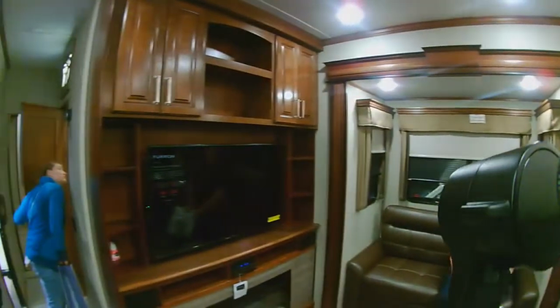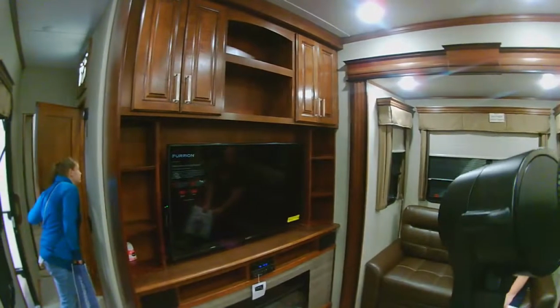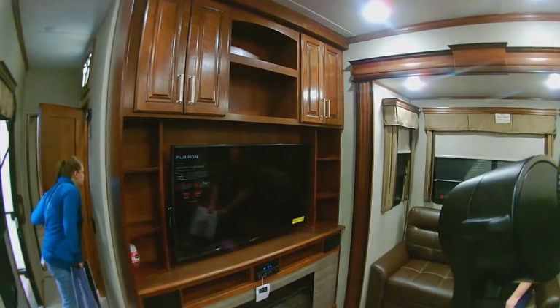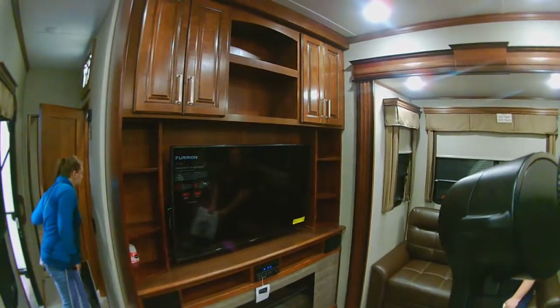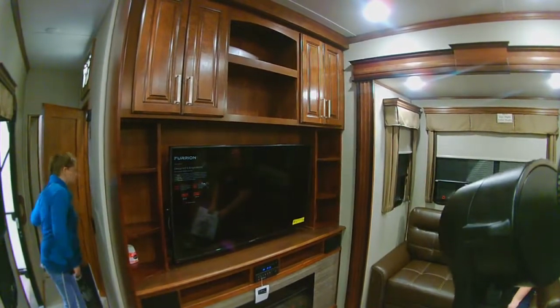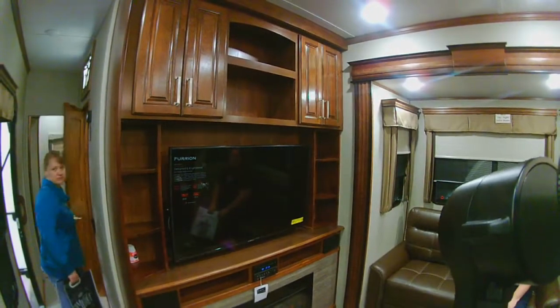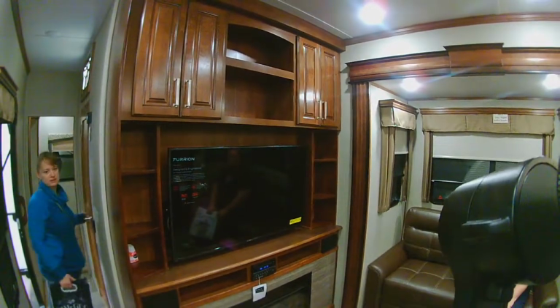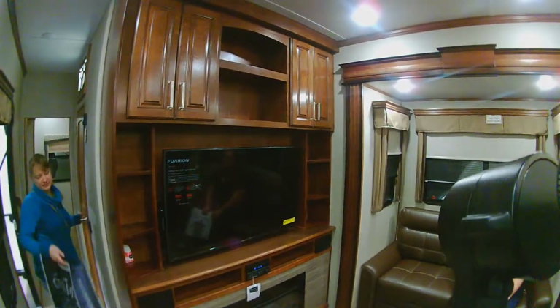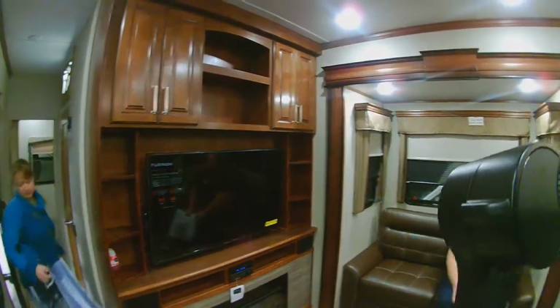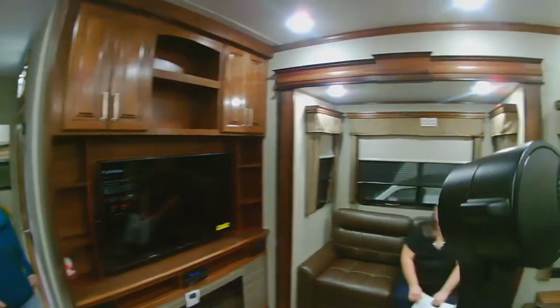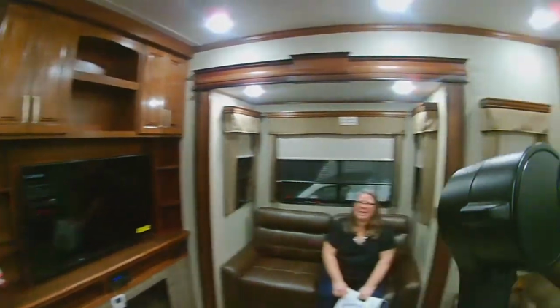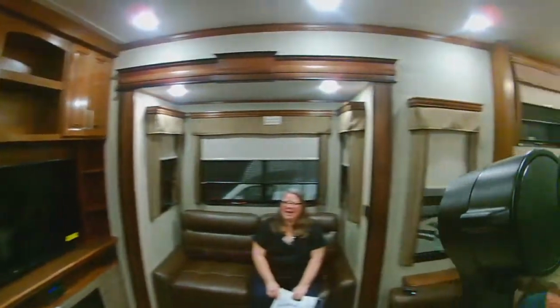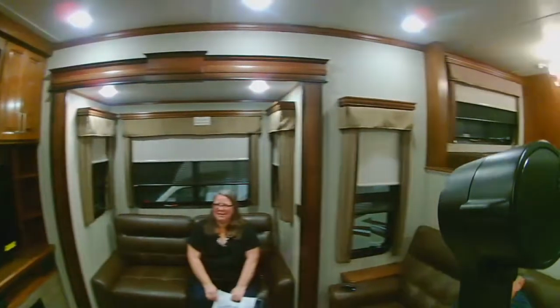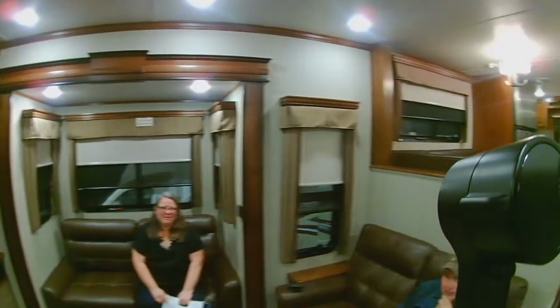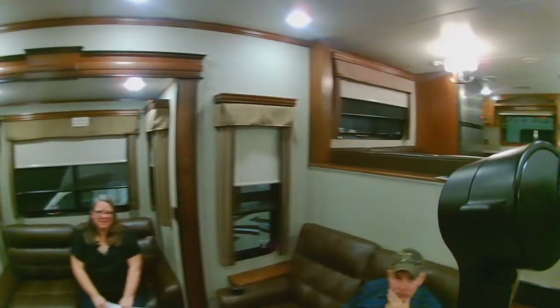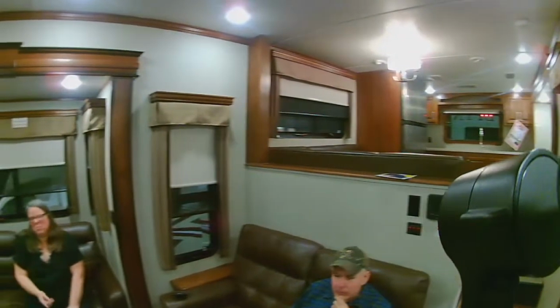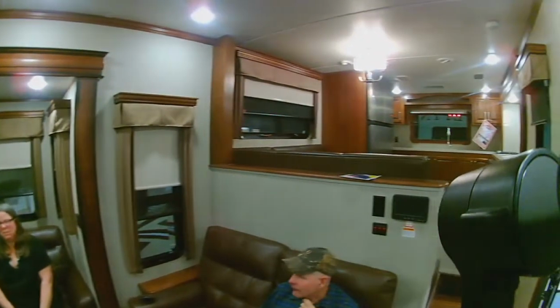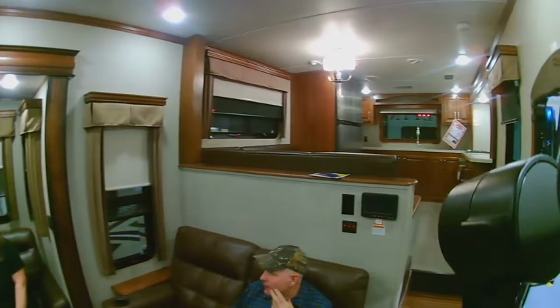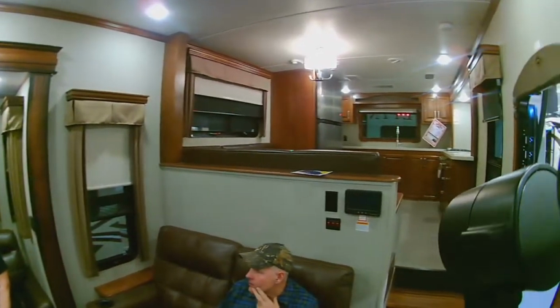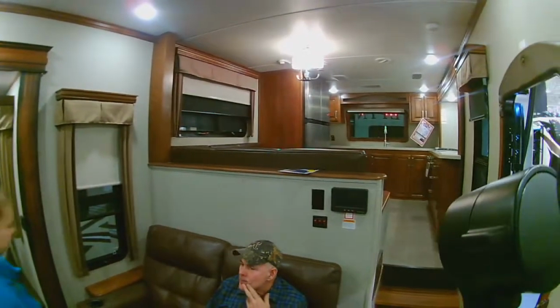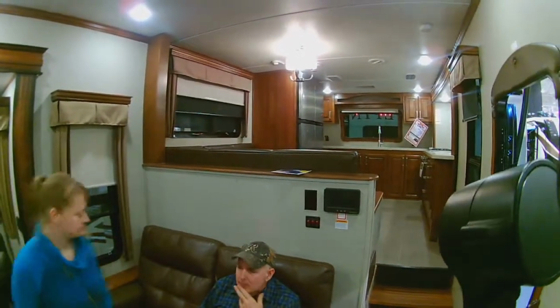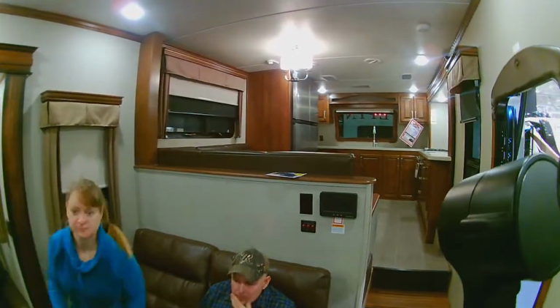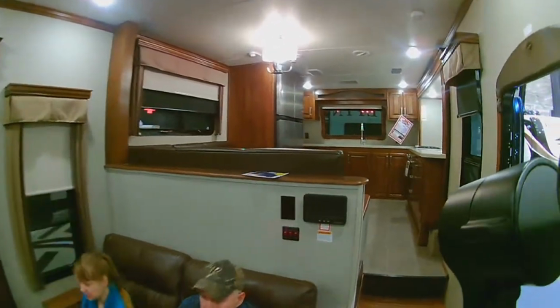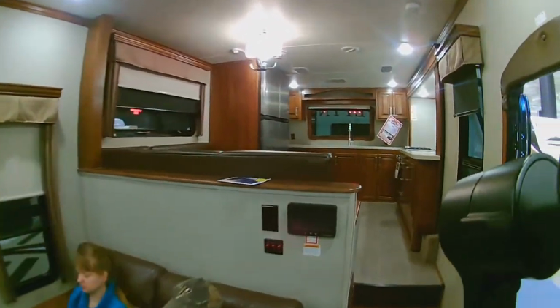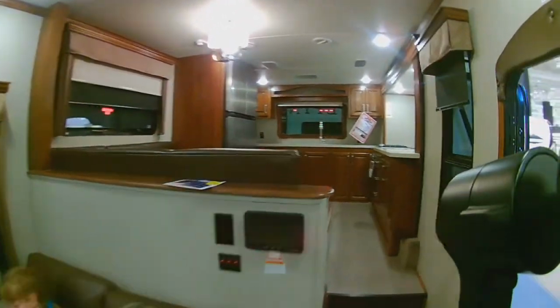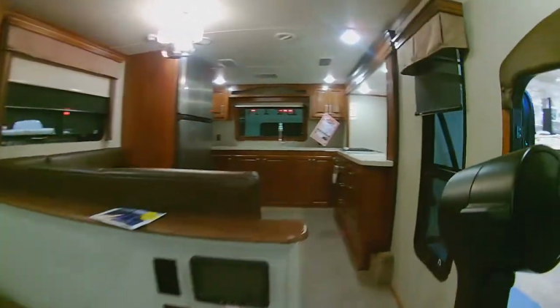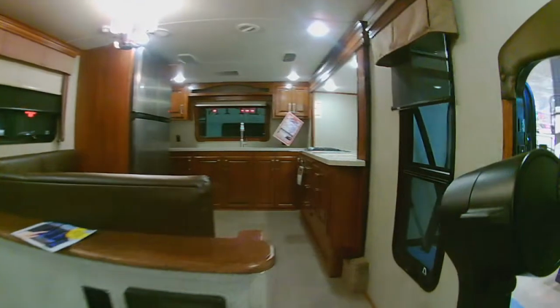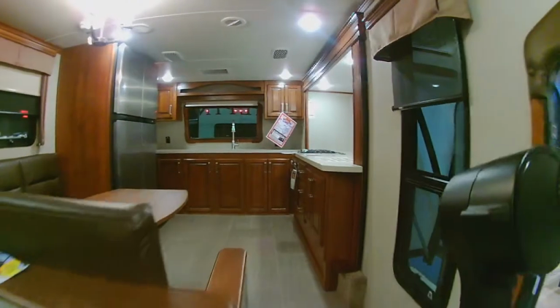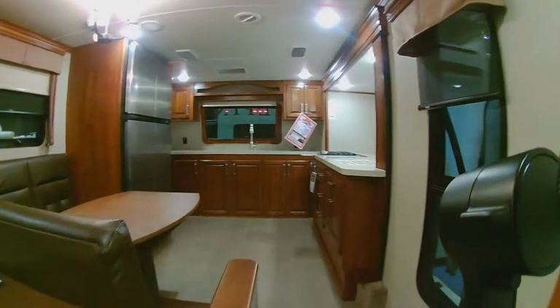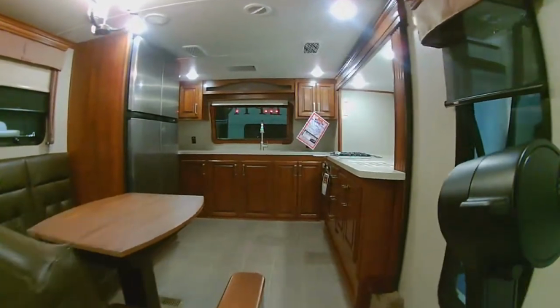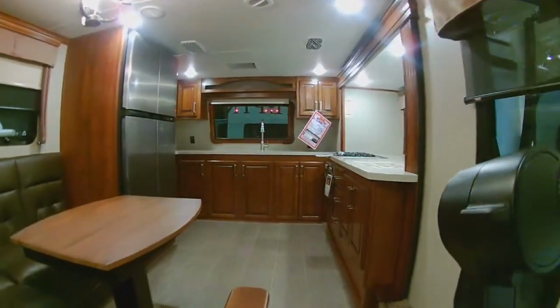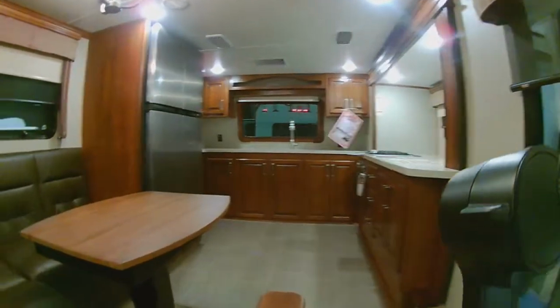The question is, do you want one this long? He doesn't really want to drive anything larger. Trailer-wise, it's hard to get into a lot of campgrounds.